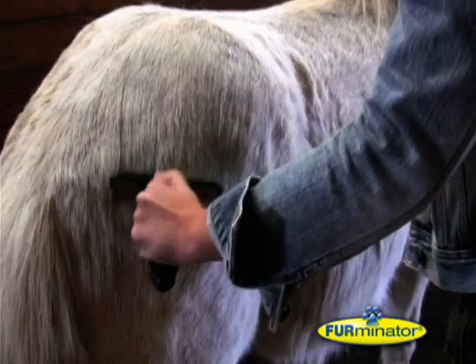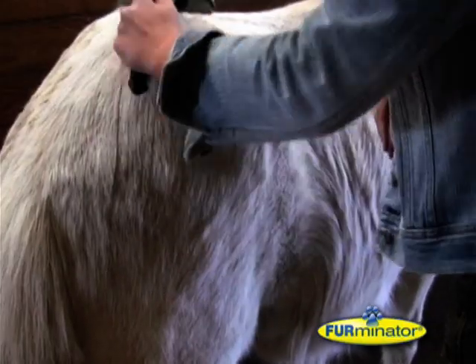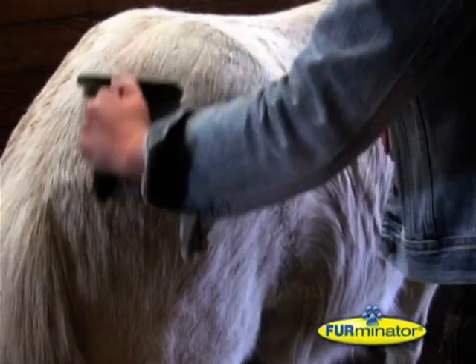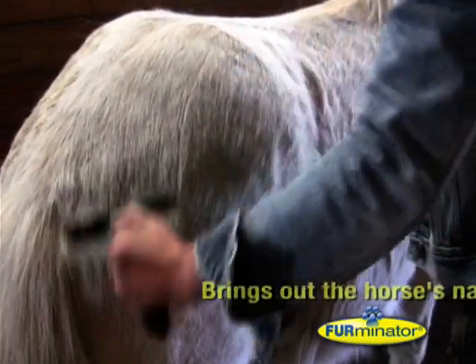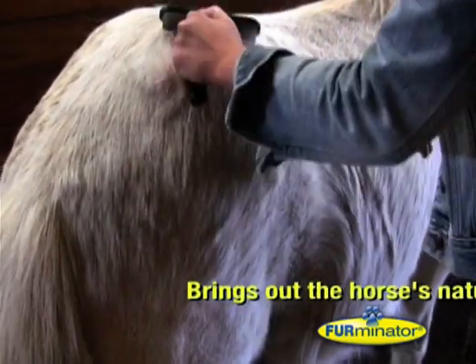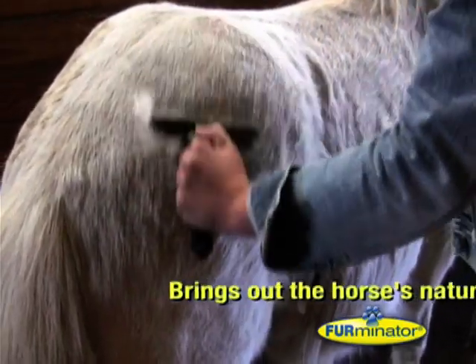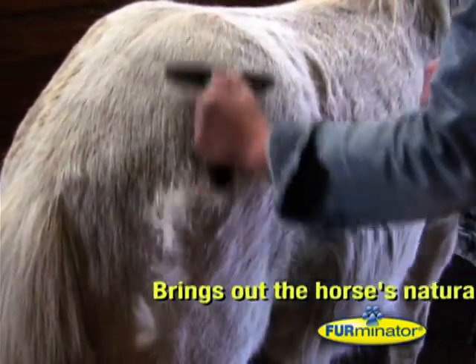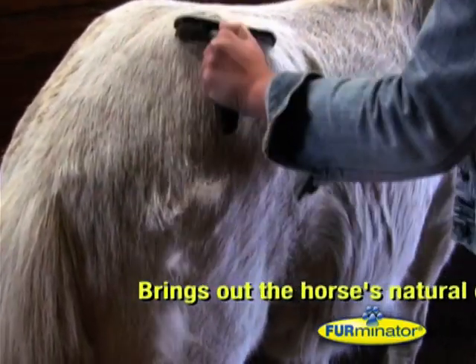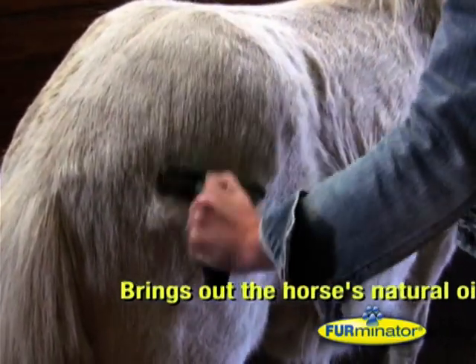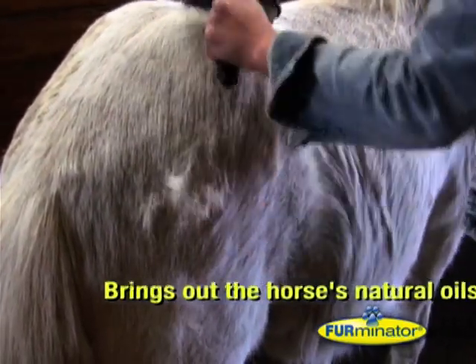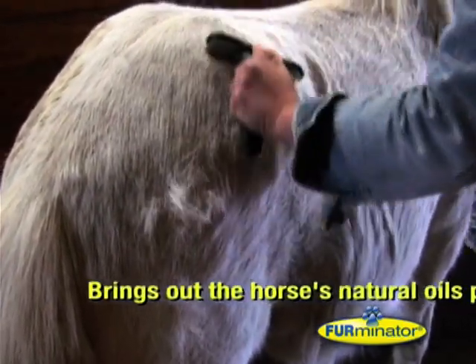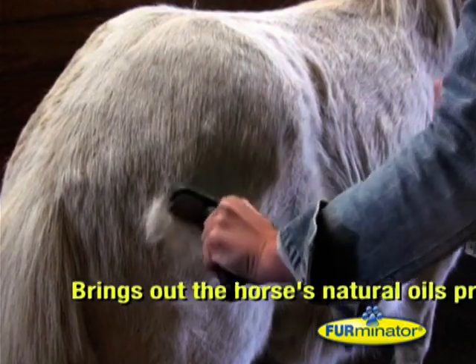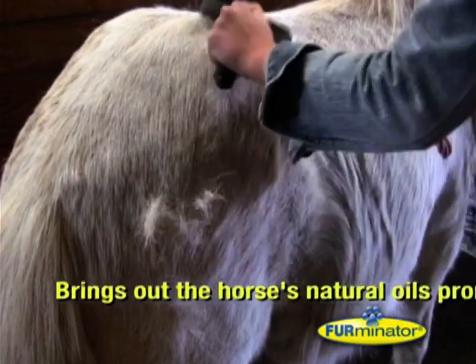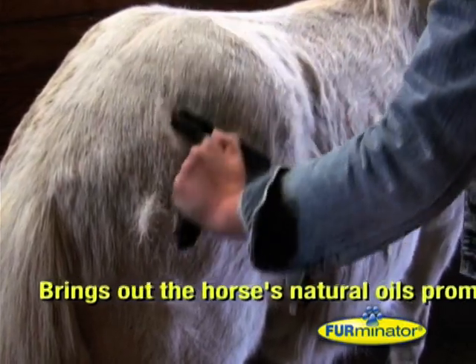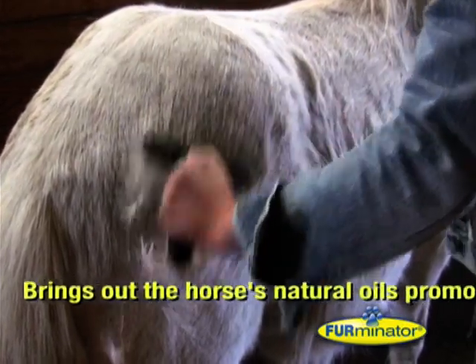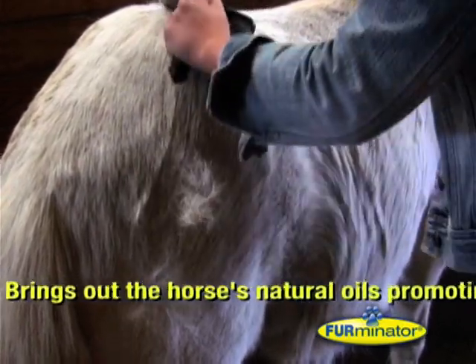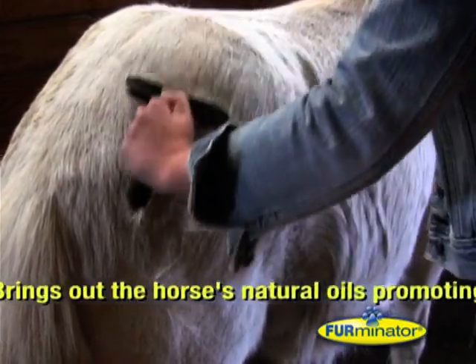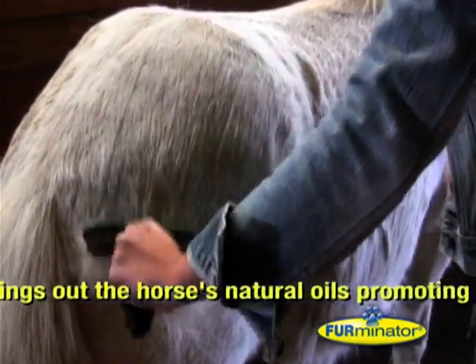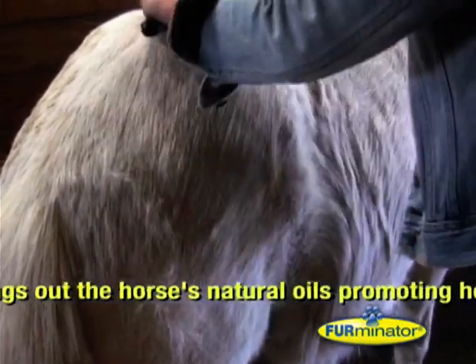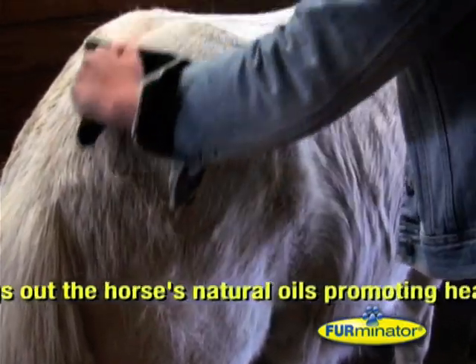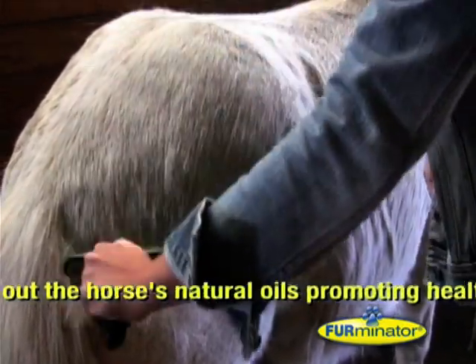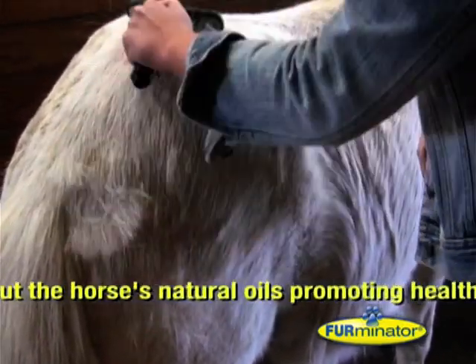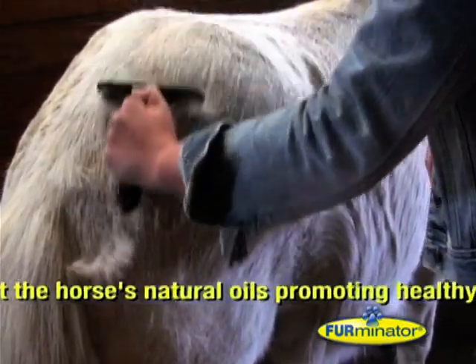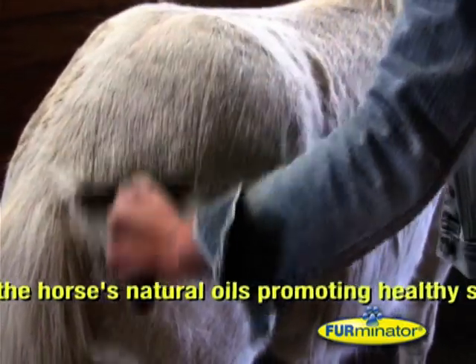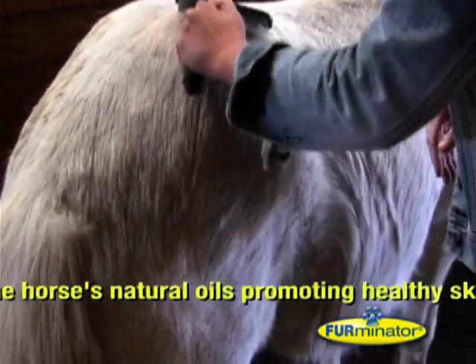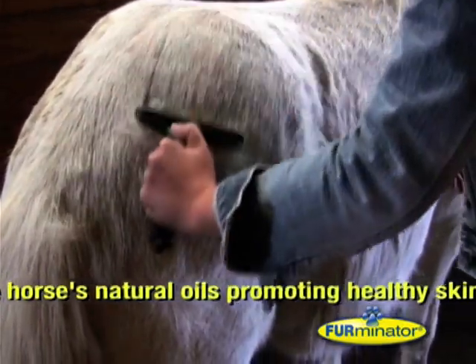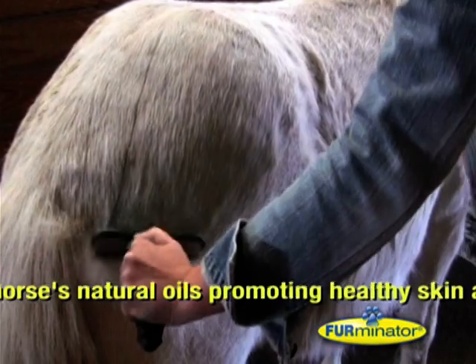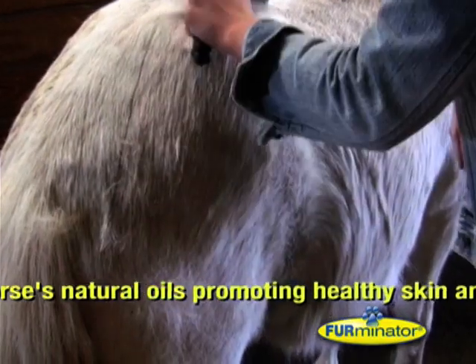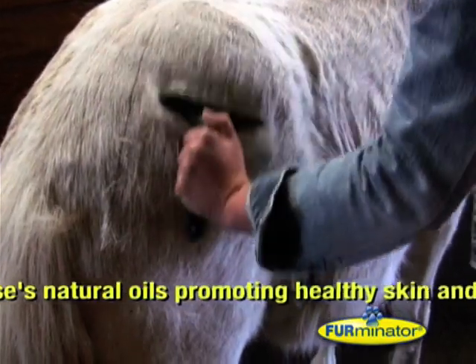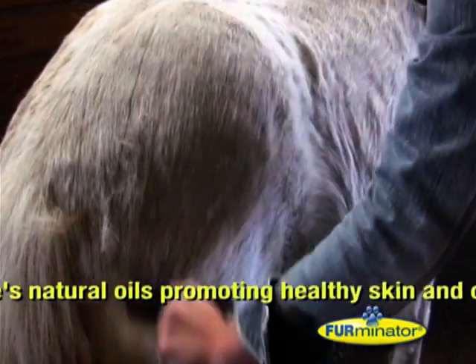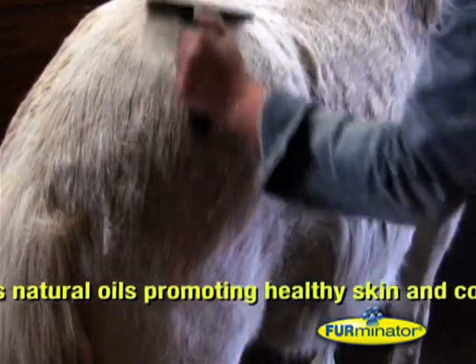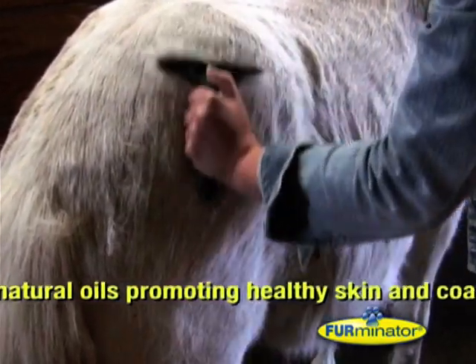Furminator works brilliantly on all long and short-haired animals that shed. The Furminator brings out the horse's natural oils, thereby promoting a healthy skin and coat.